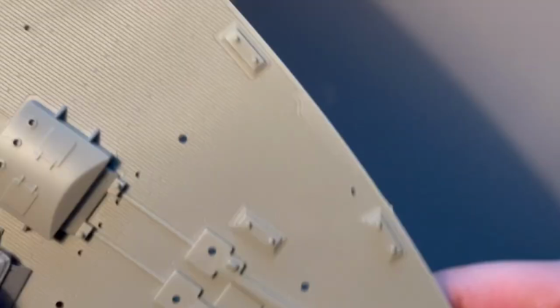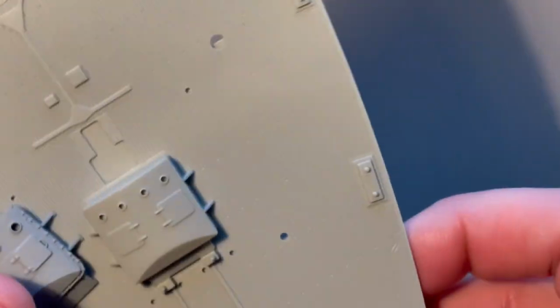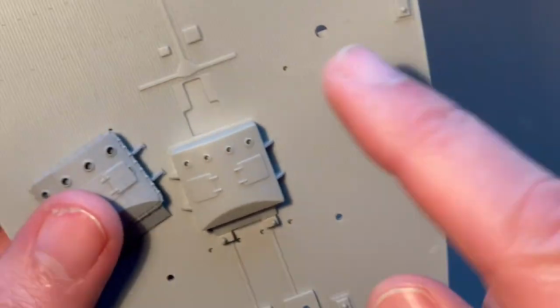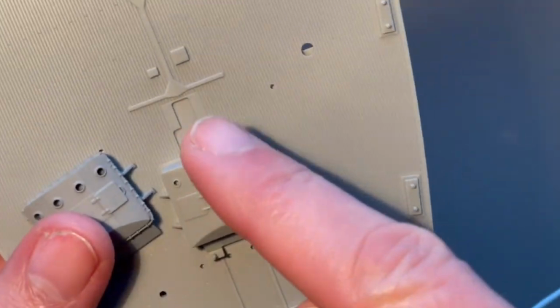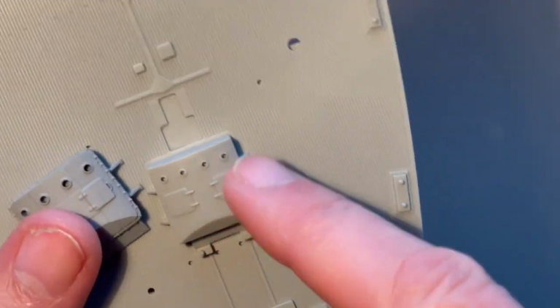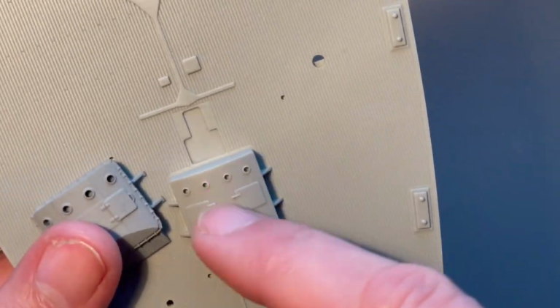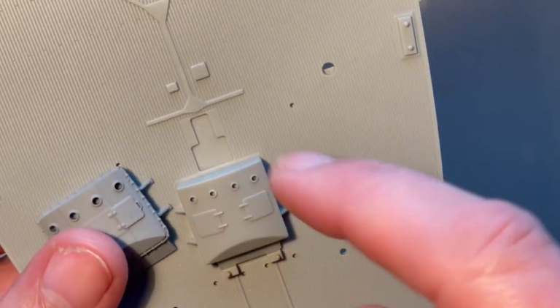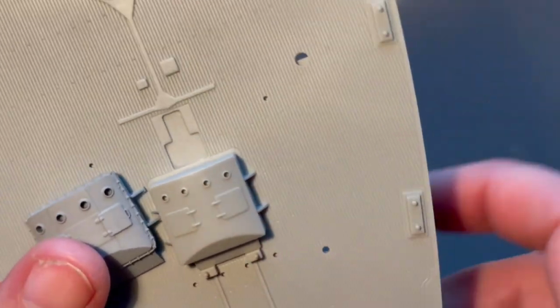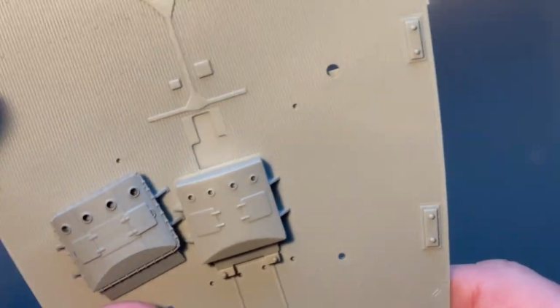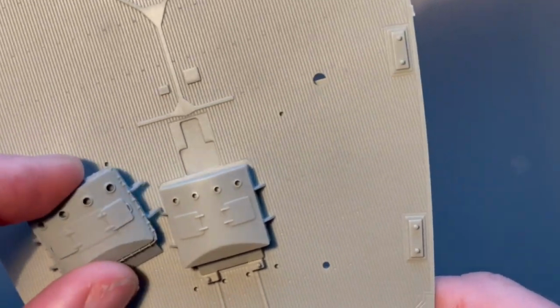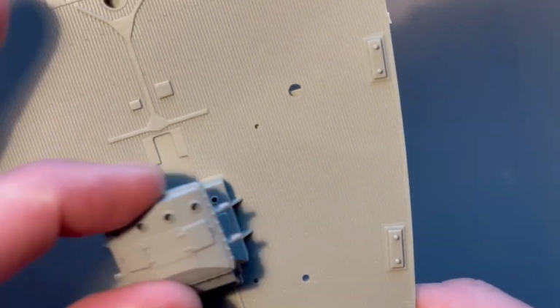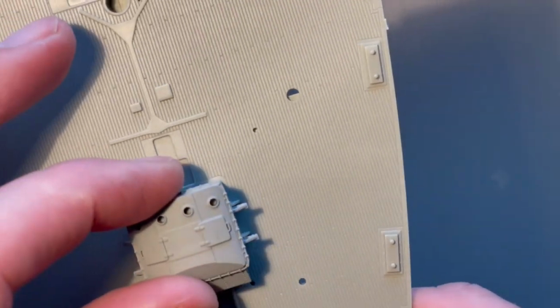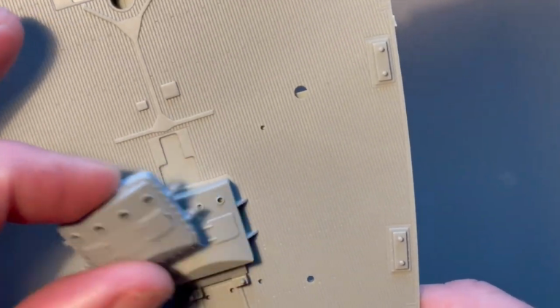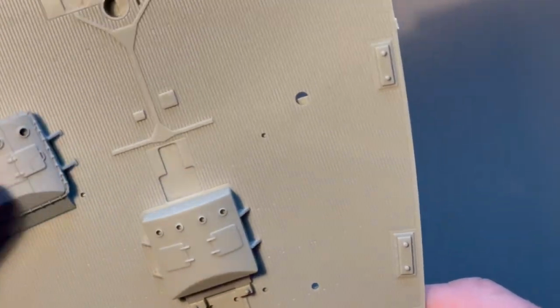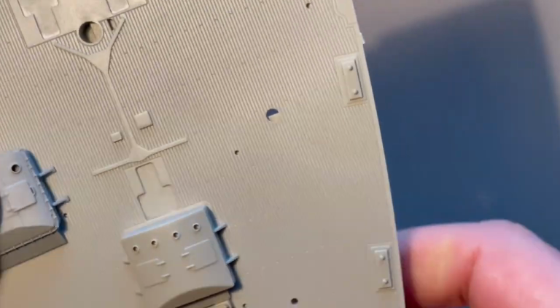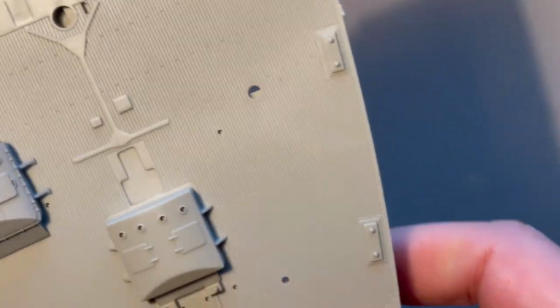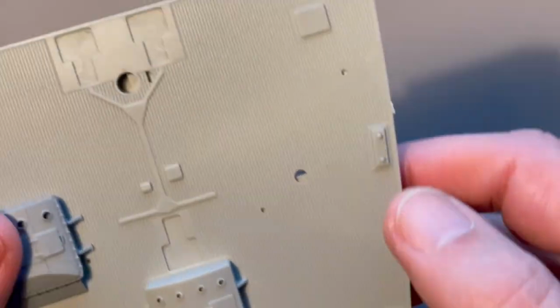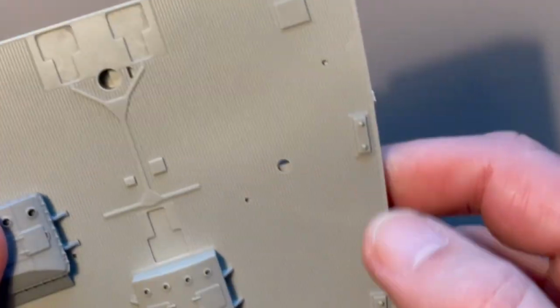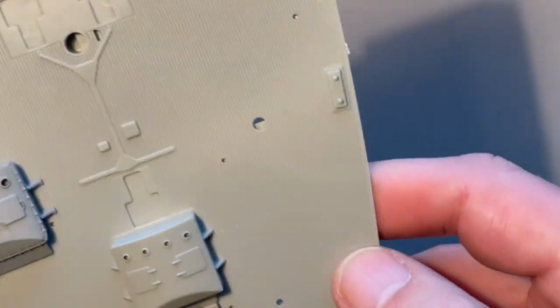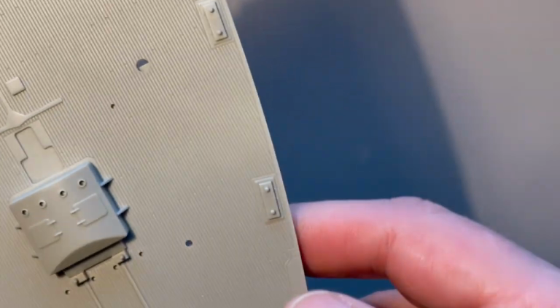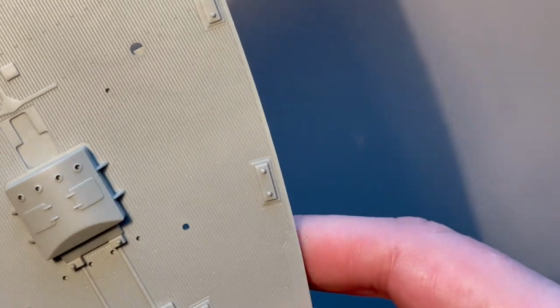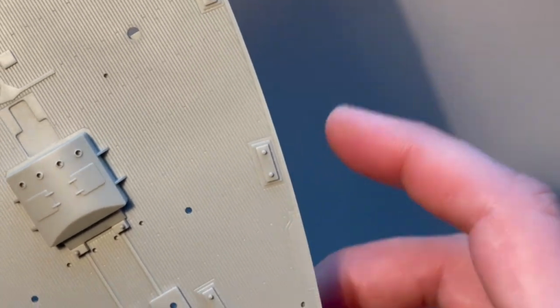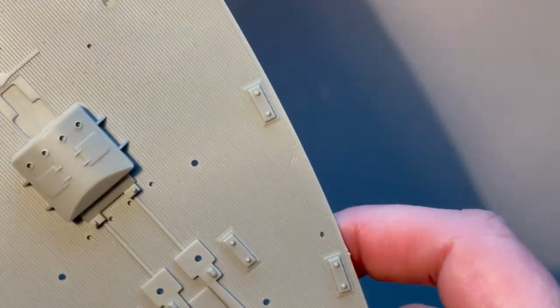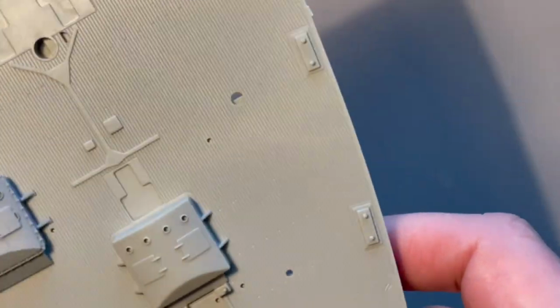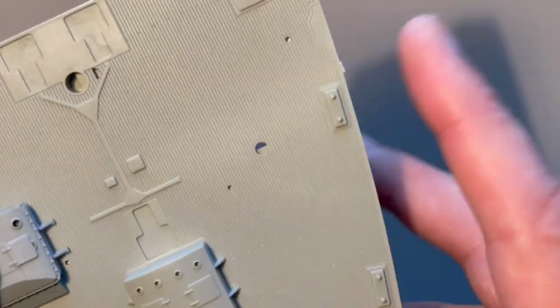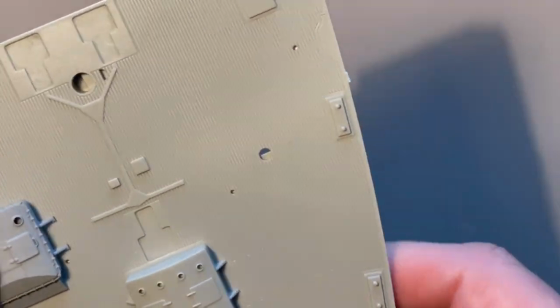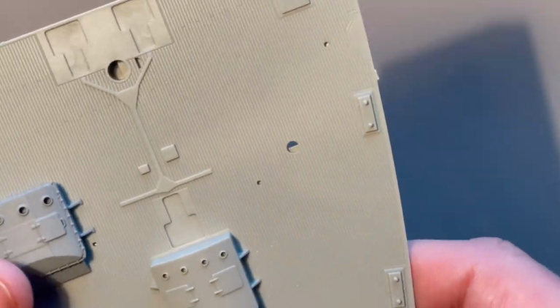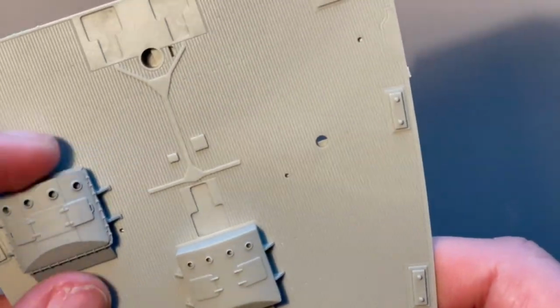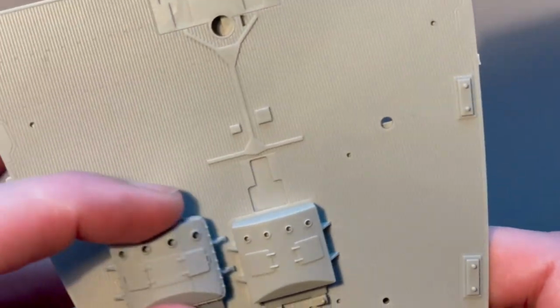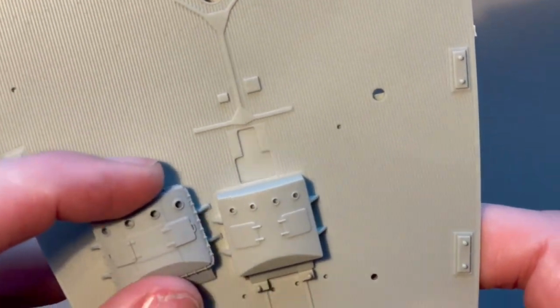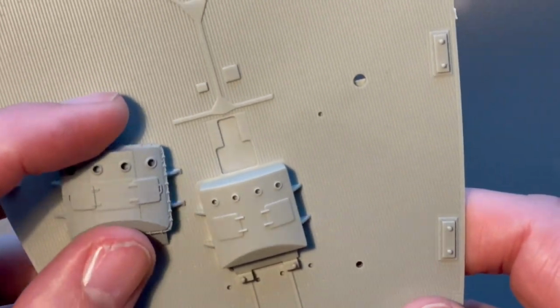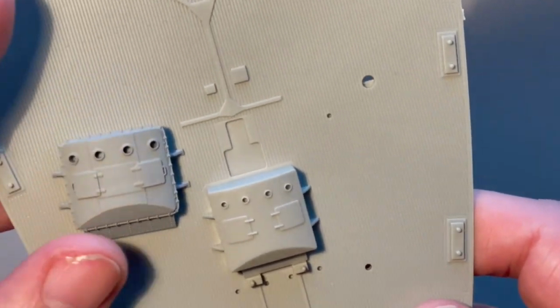Obviously I will have to remove this piece, and then that piece will just sit on top. Once I get the decking in, all of these will have to be removed too — that'll be fine. So yeah, now on to painting.